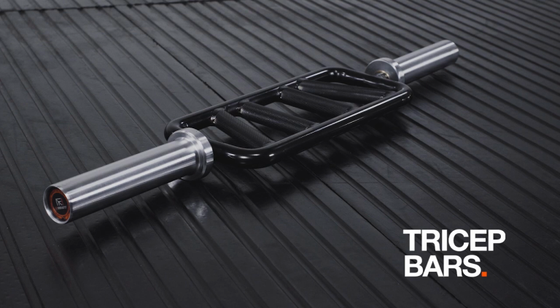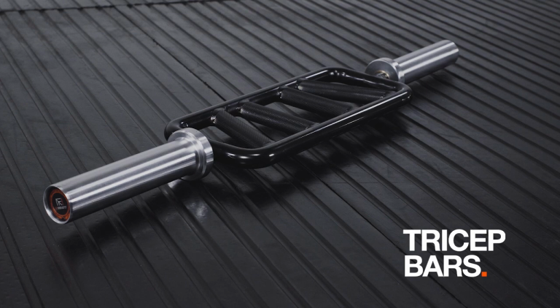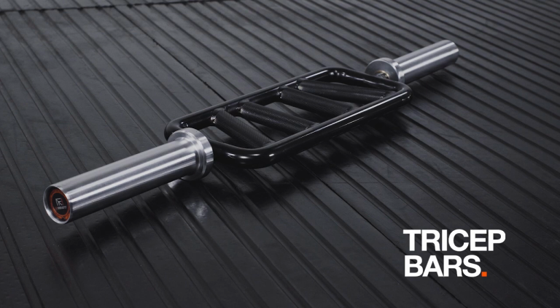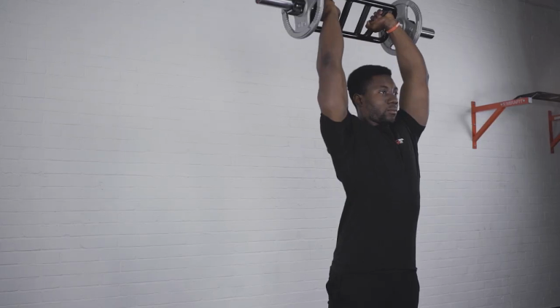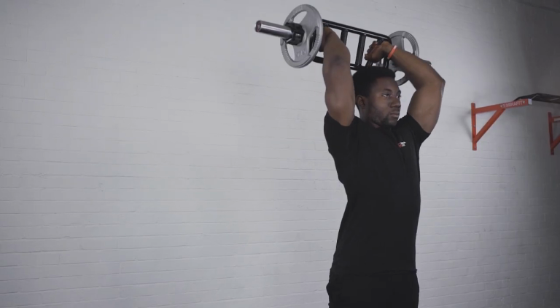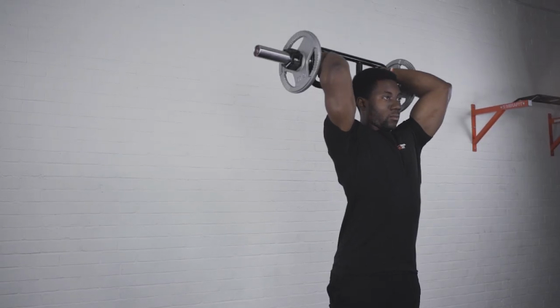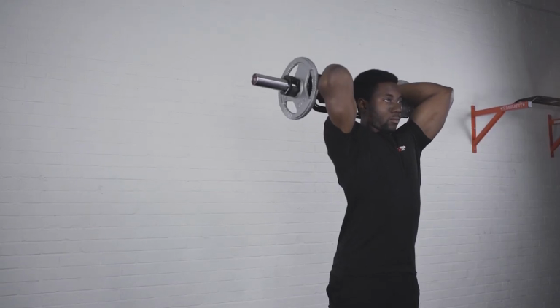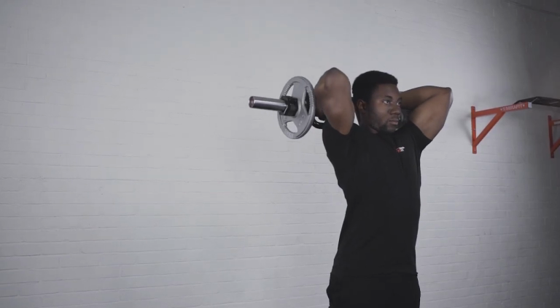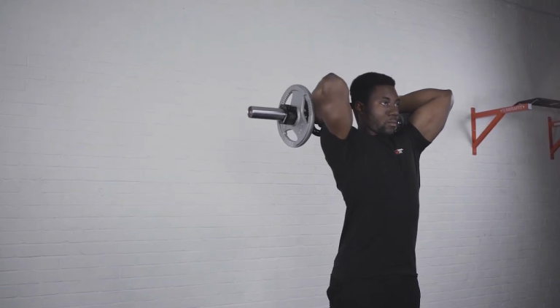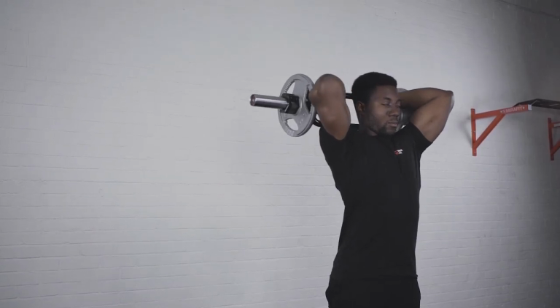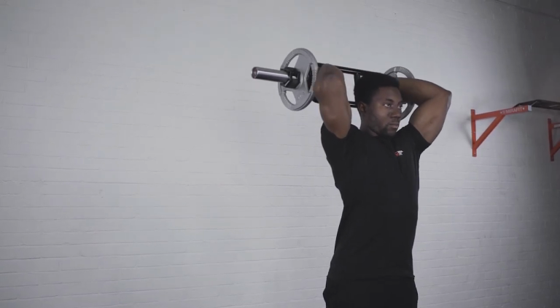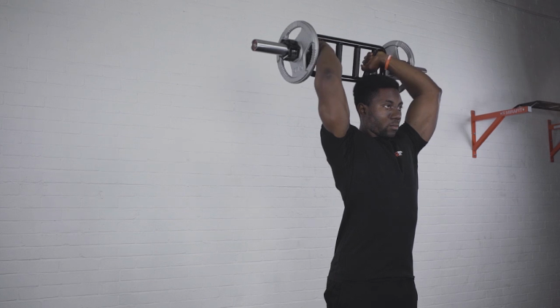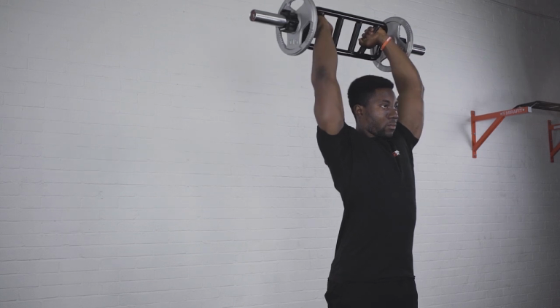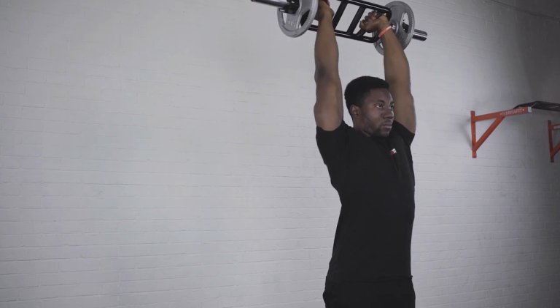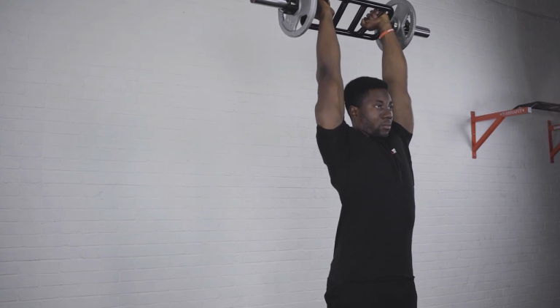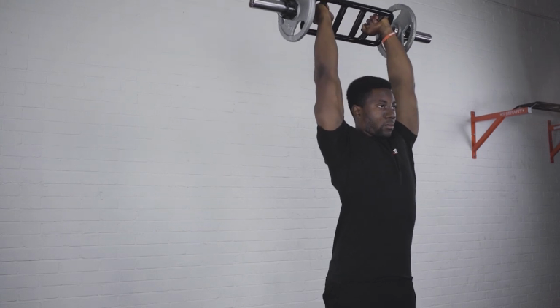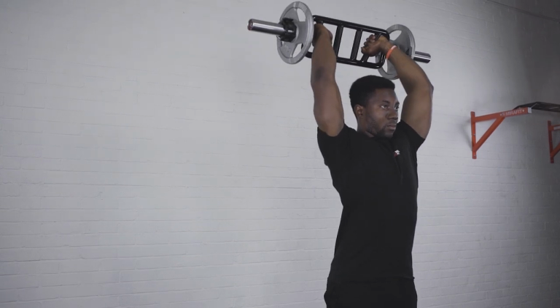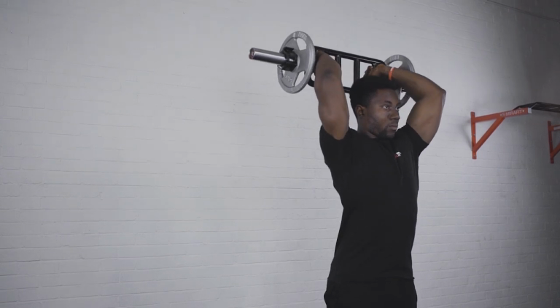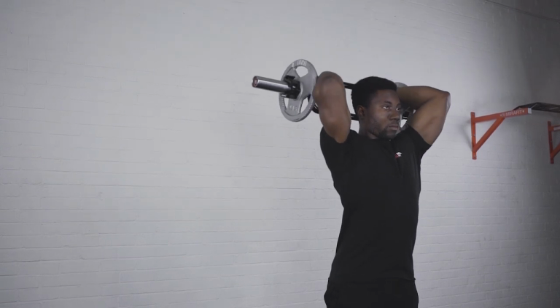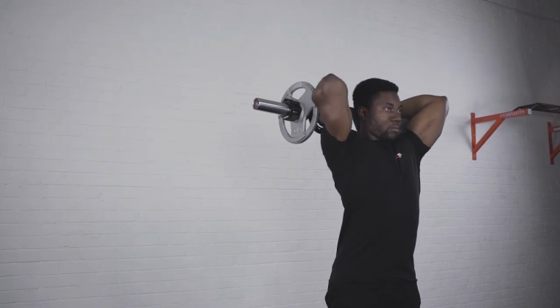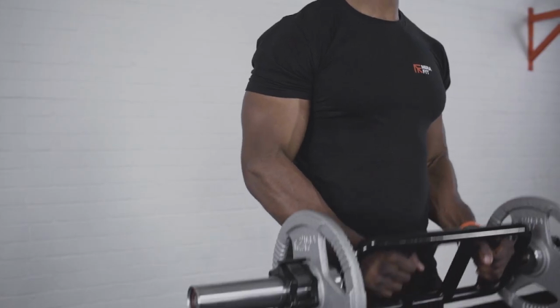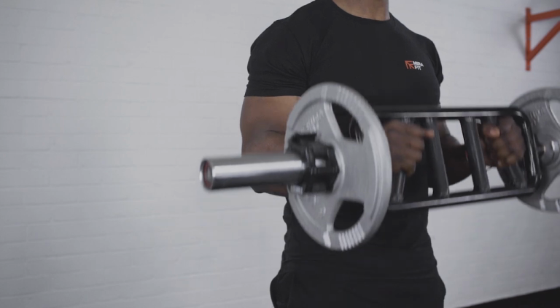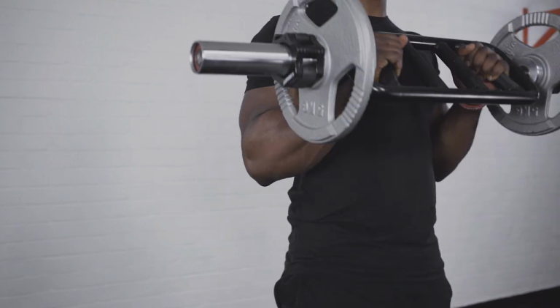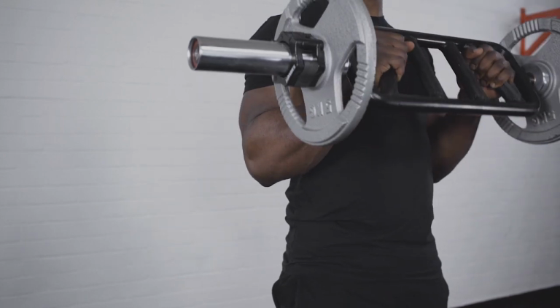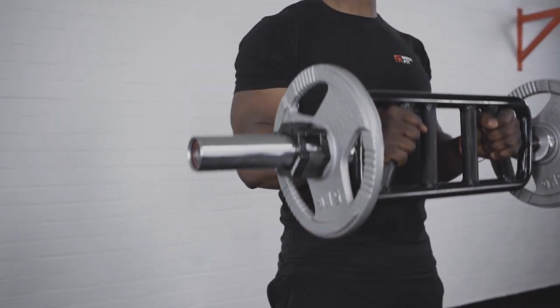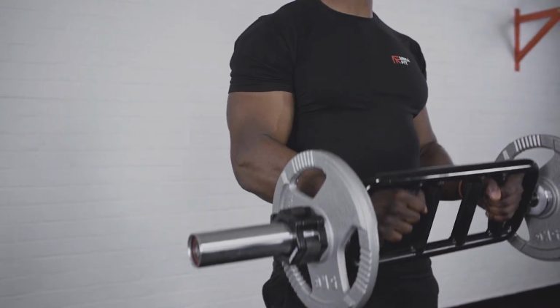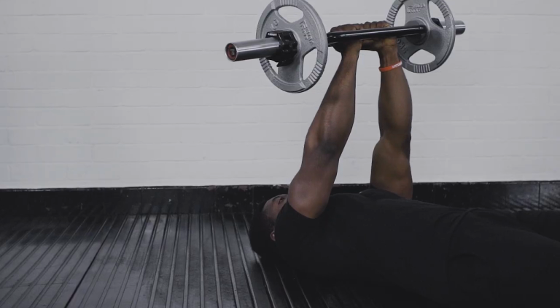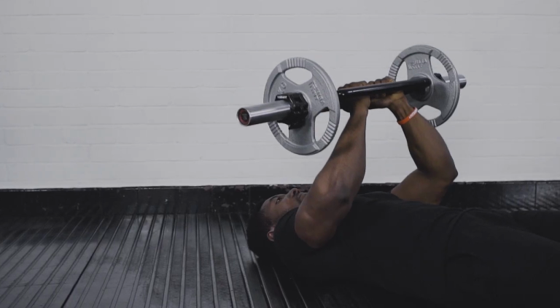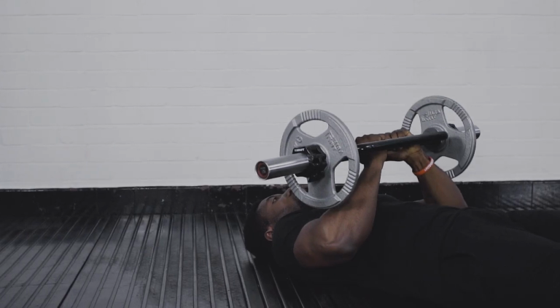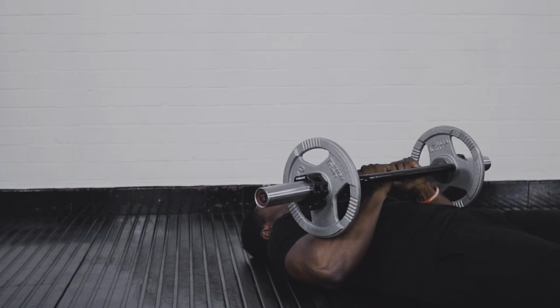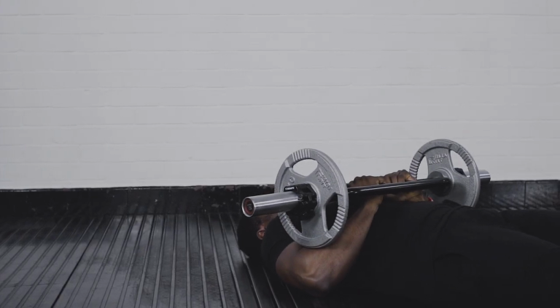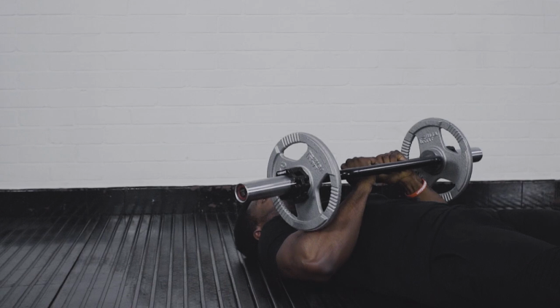Although the name suggests that a tricep bar can only work your triceps, on top of exercises like tricep extensions and lying tricep extensions, you can use them to do things like bicep hammer curls, shoulder presses, front raises, and chest presses.